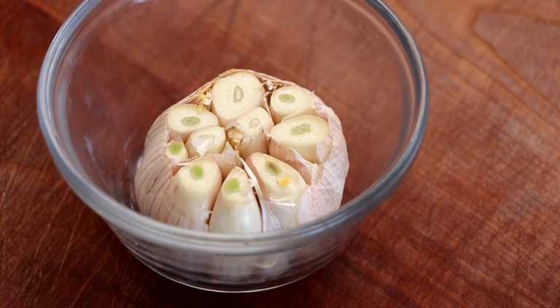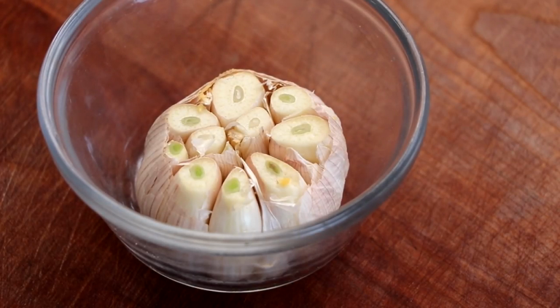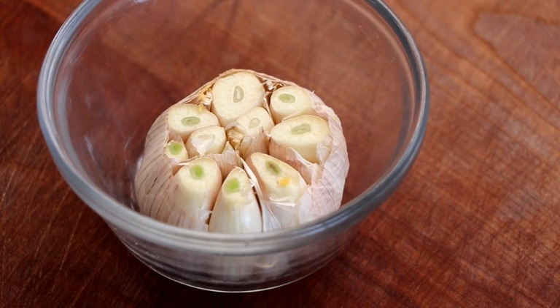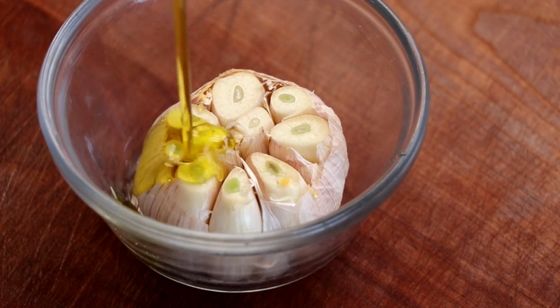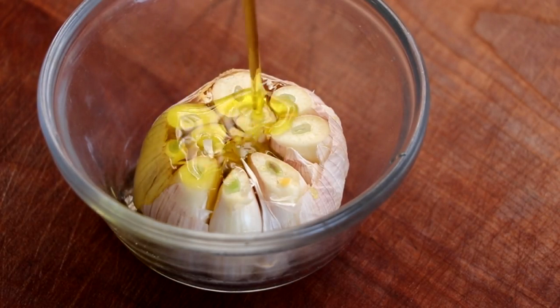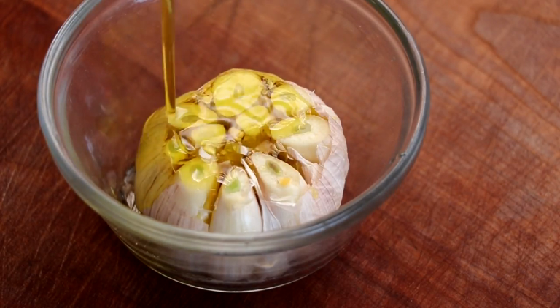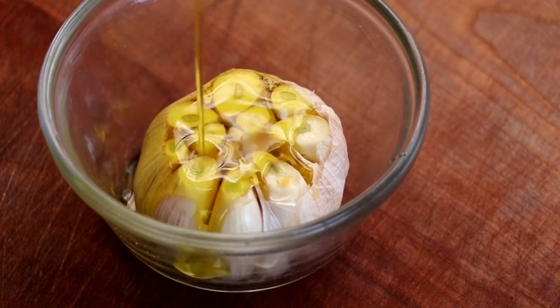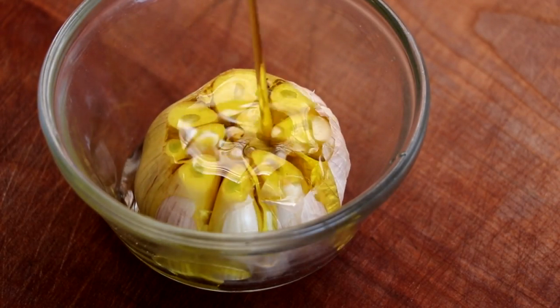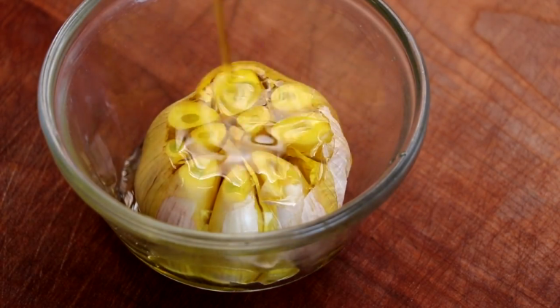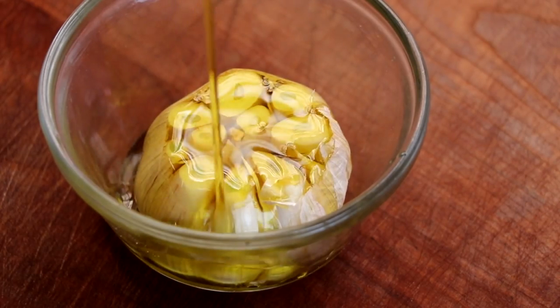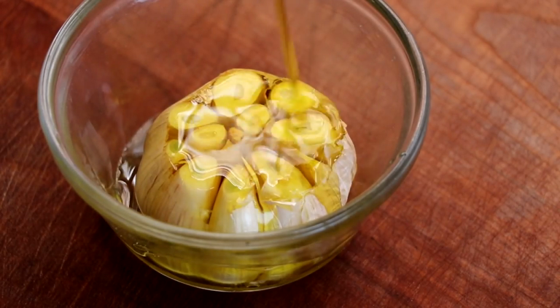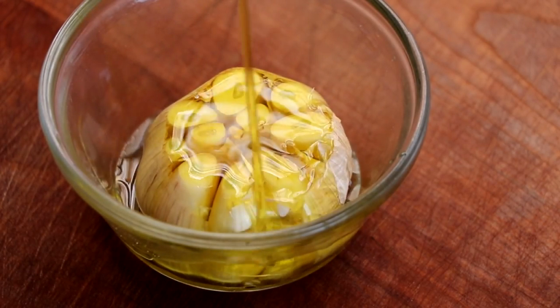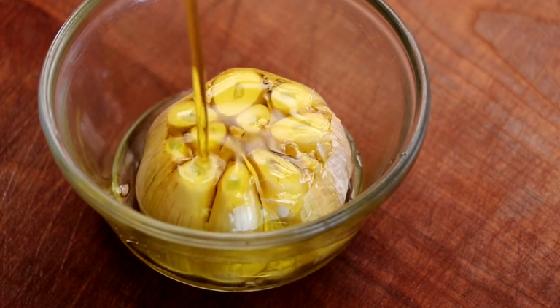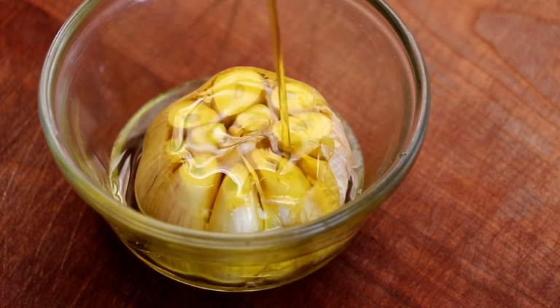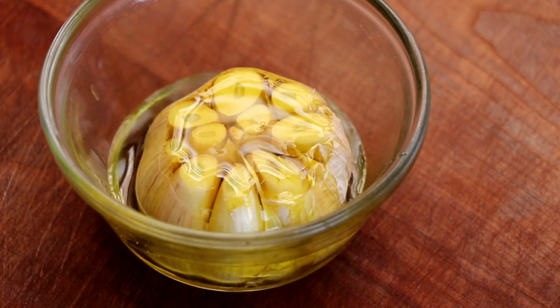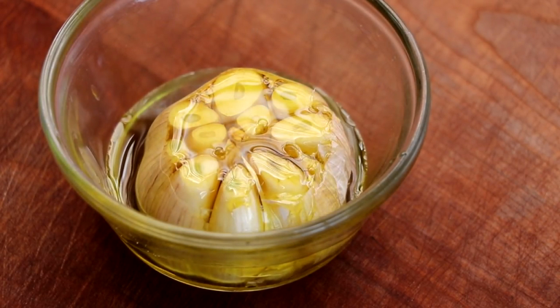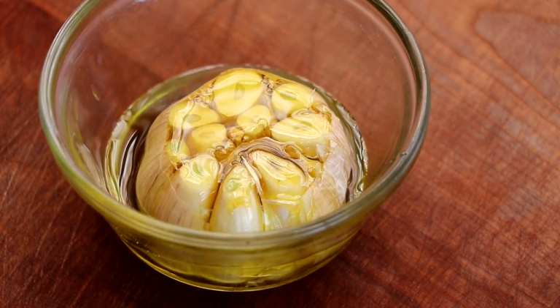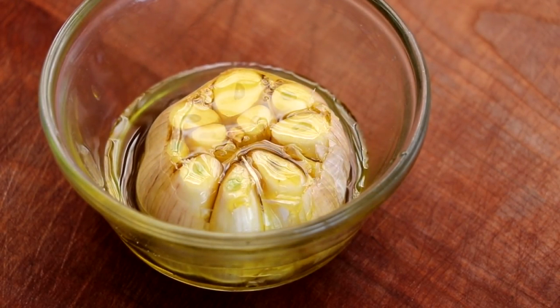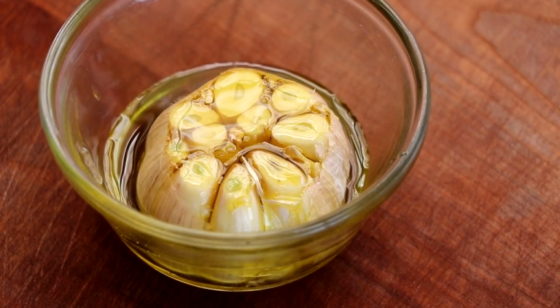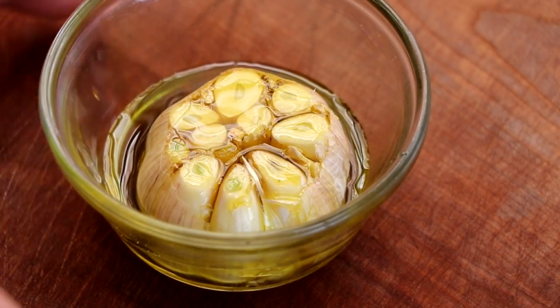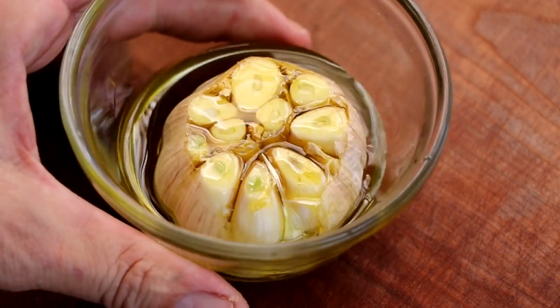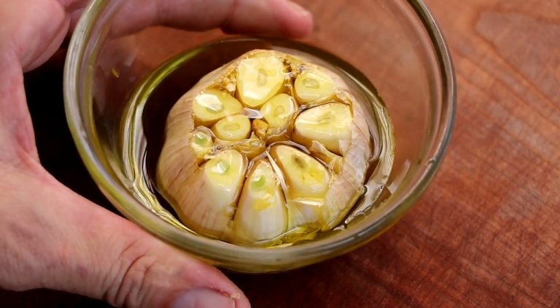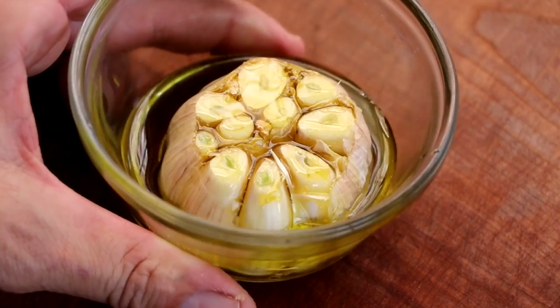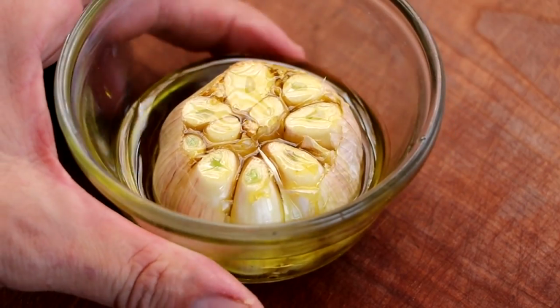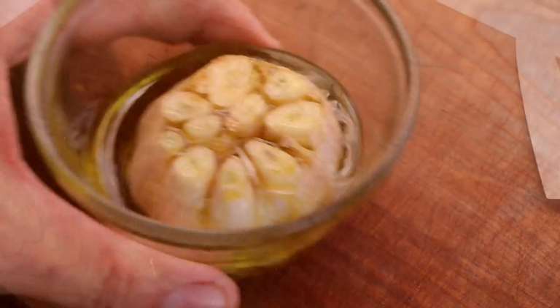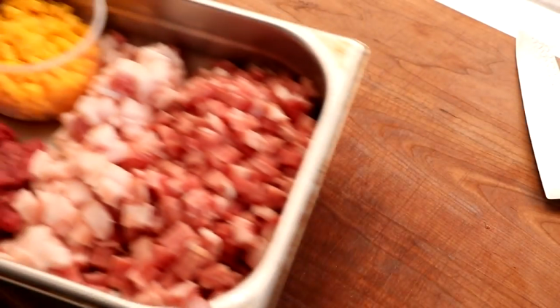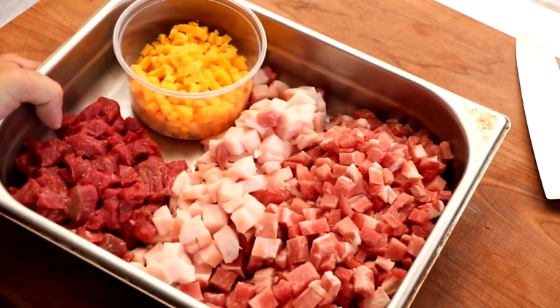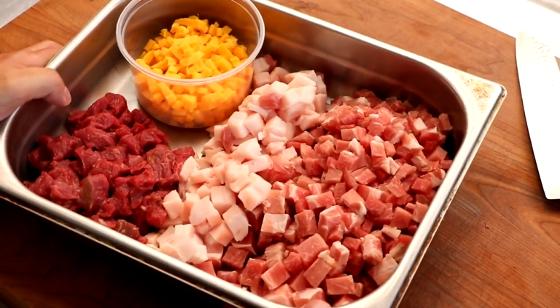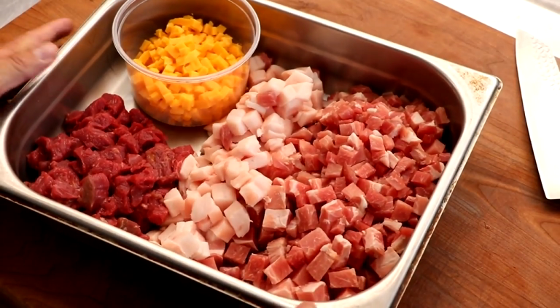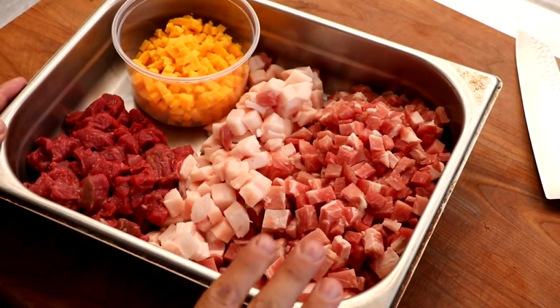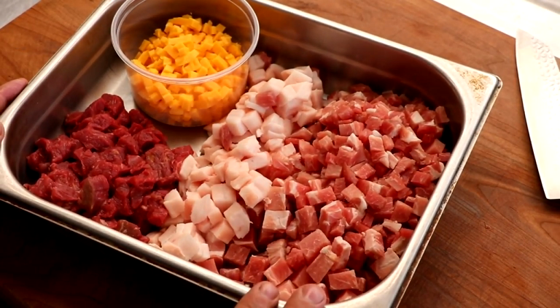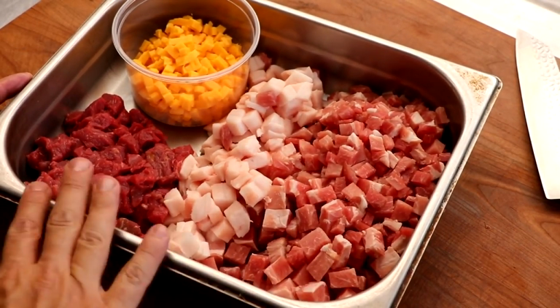Let's make our roasted garlic. I've just got a head of garlic, I'm going to cover it with some extra virgin olive oil, pop it into the oven at 400 Fahrenheit or 200 Celsius for 20 to 30 minutes until it's nice and roasted. For the sake of brevity, I've already processed our meat and cheese.